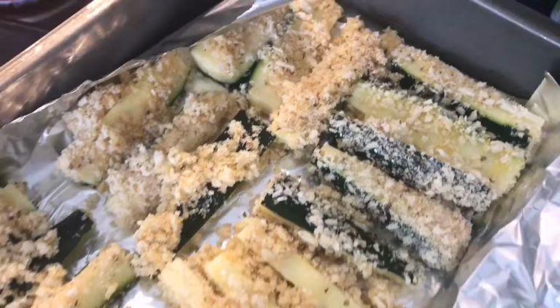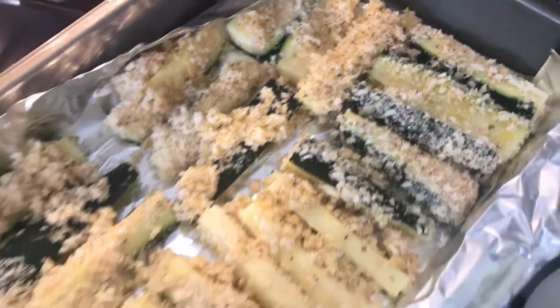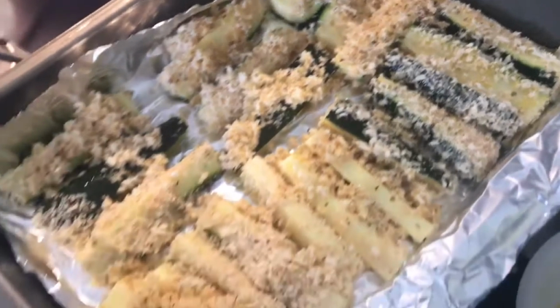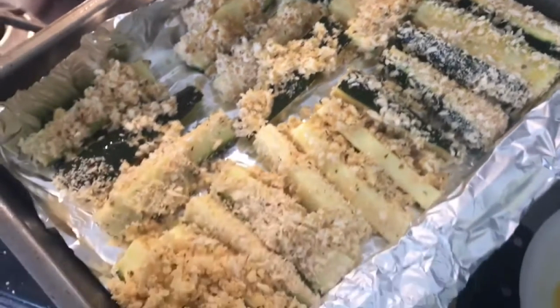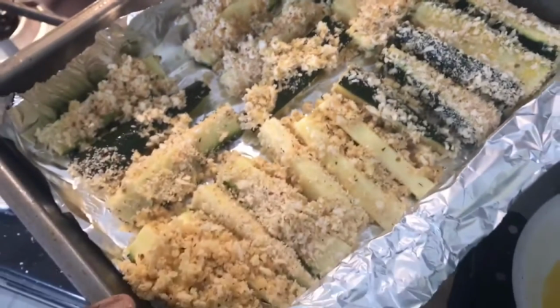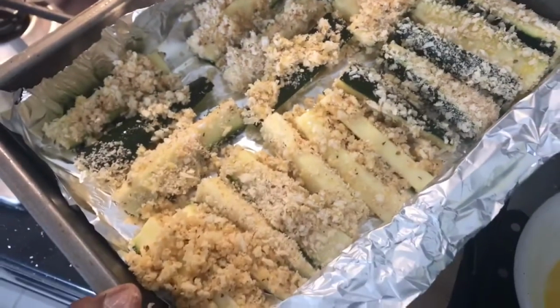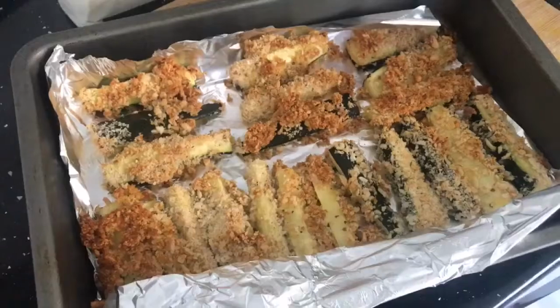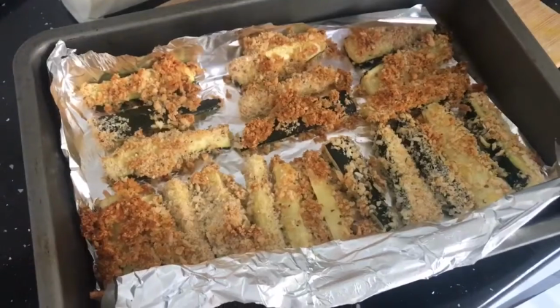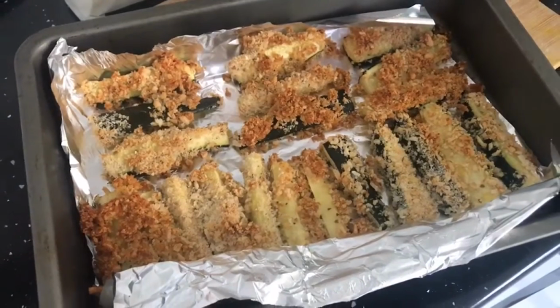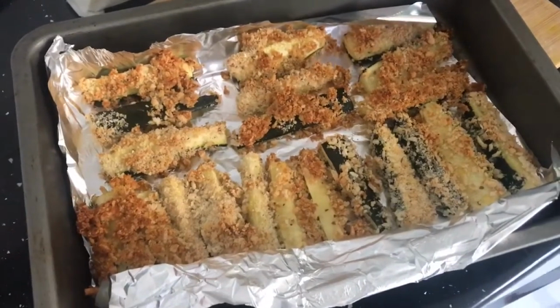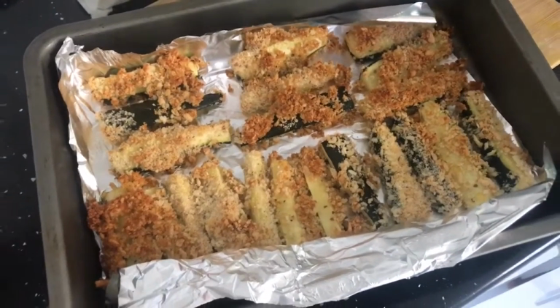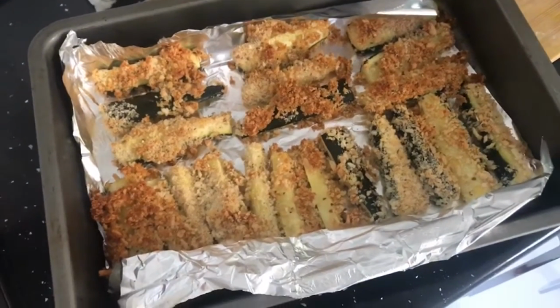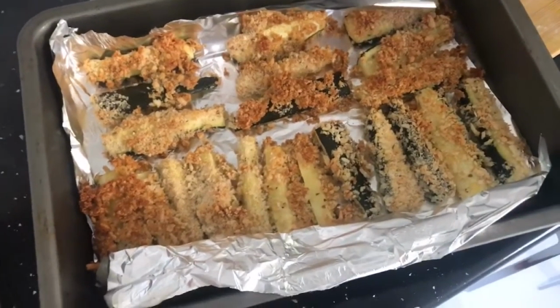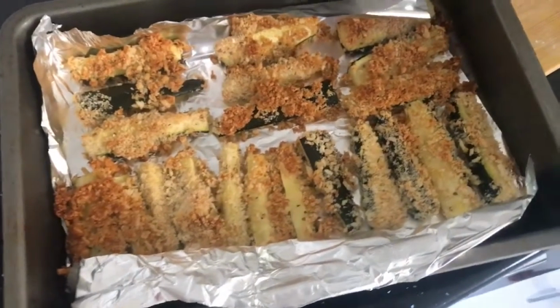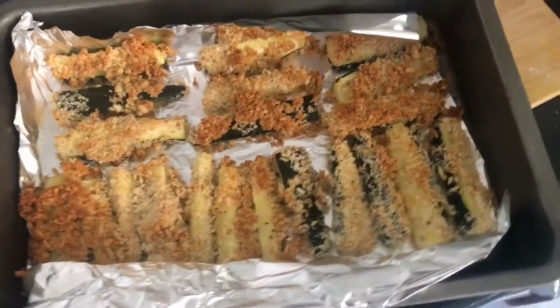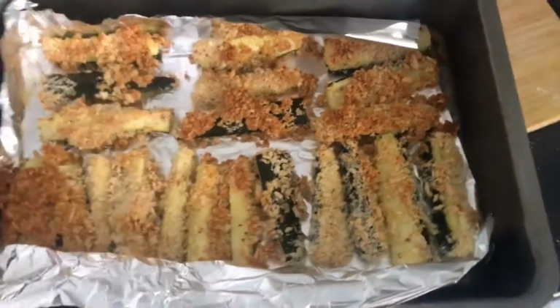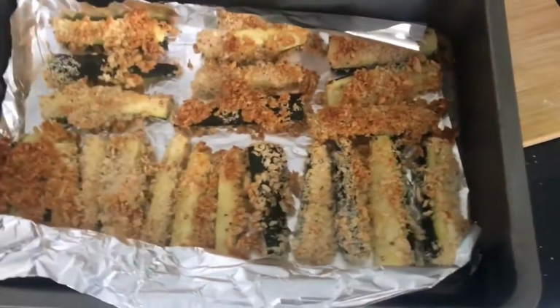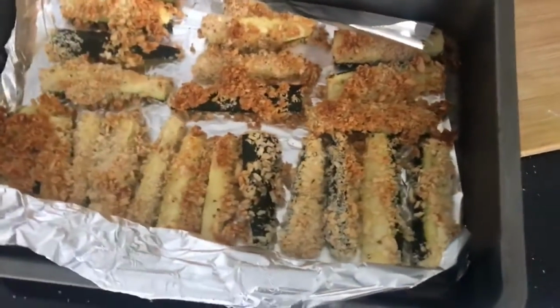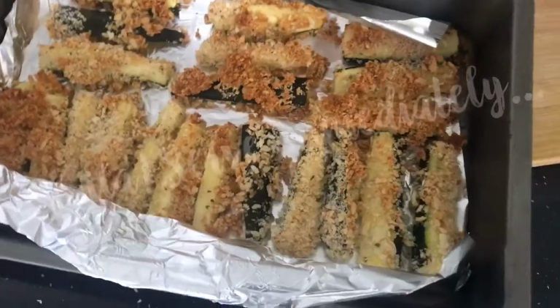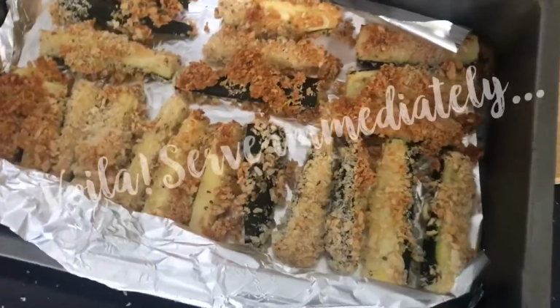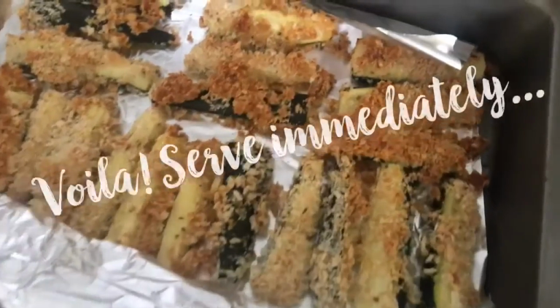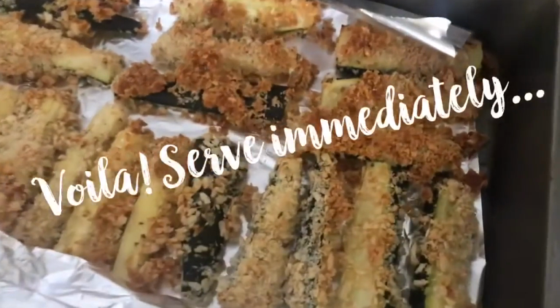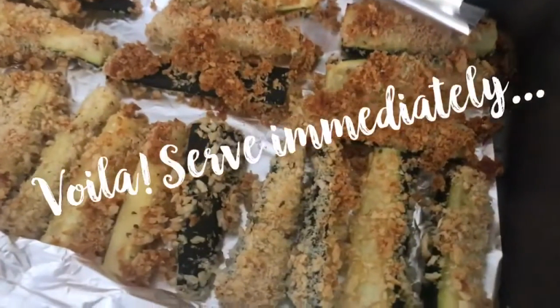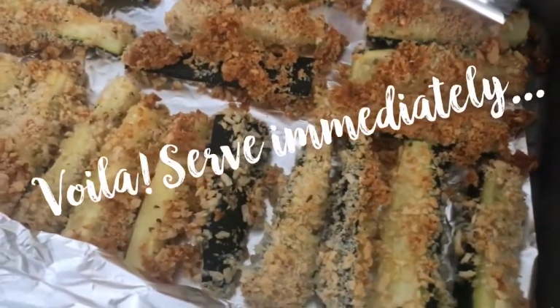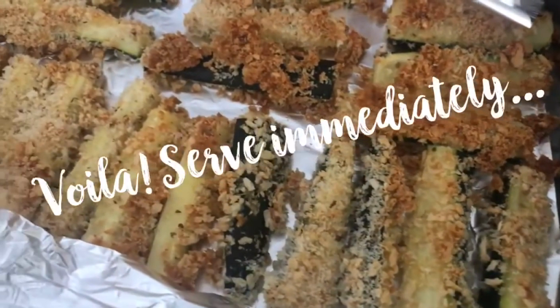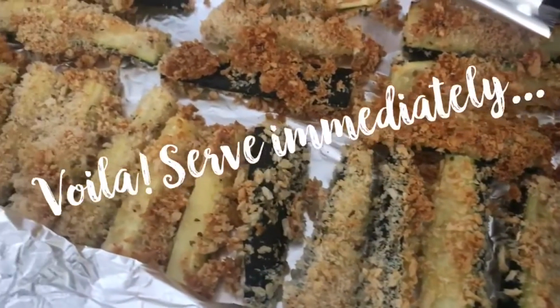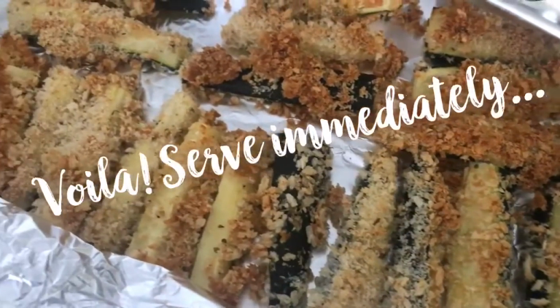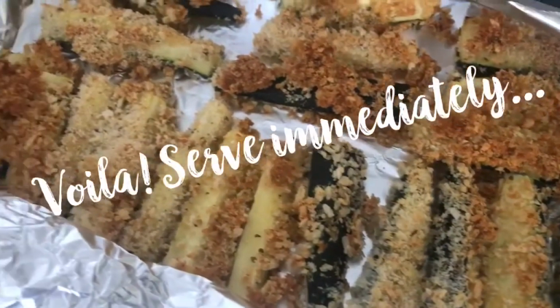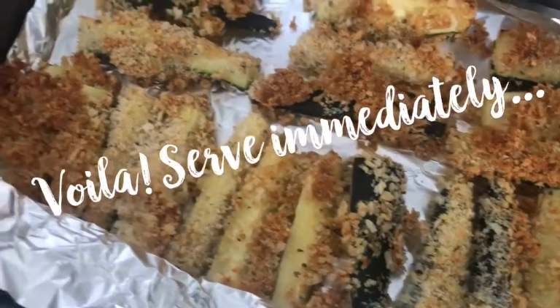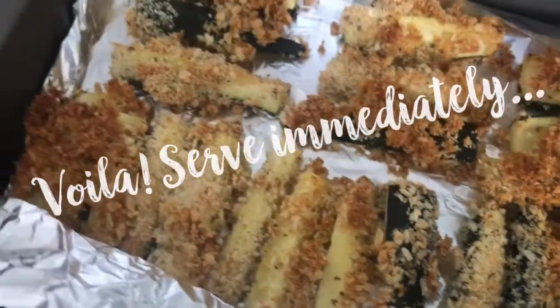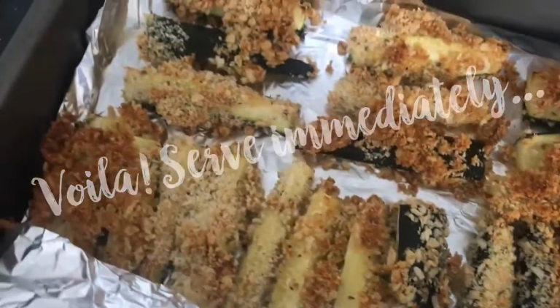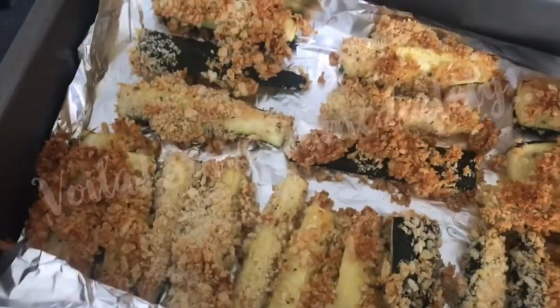And they will look like this, which is great. You can see the breadcrumbs are lovely and crispy. What you want to do is just serve them immediately straight out of the oven.